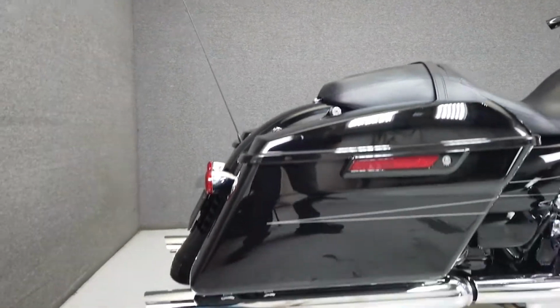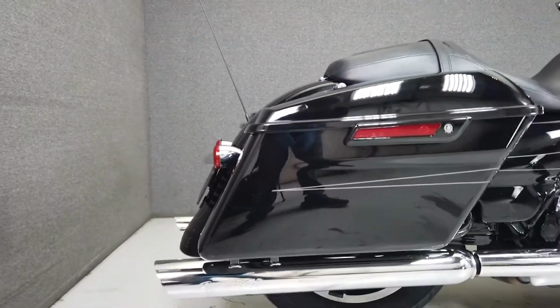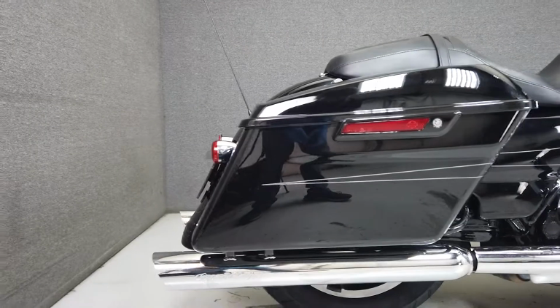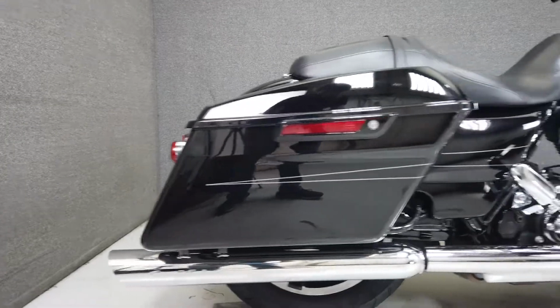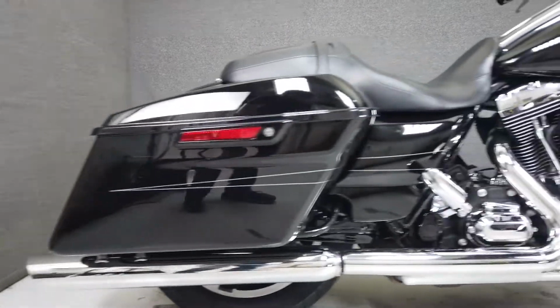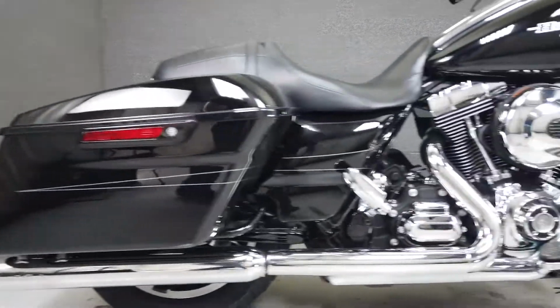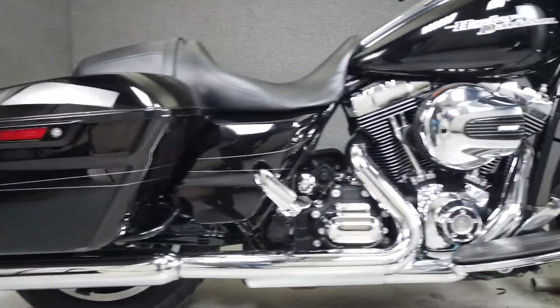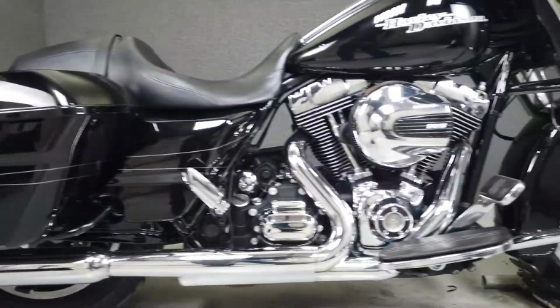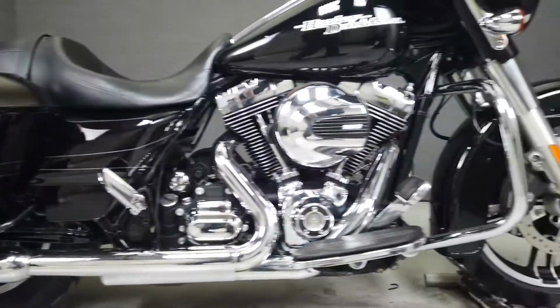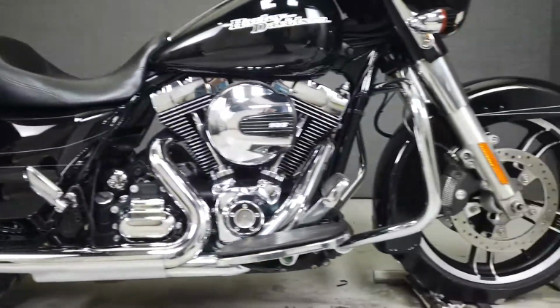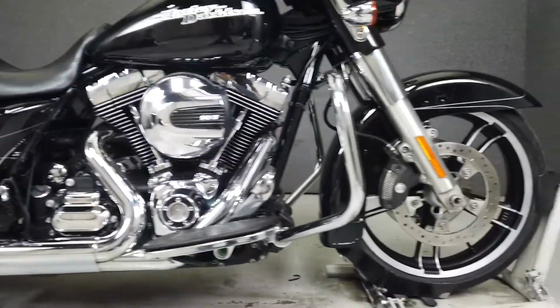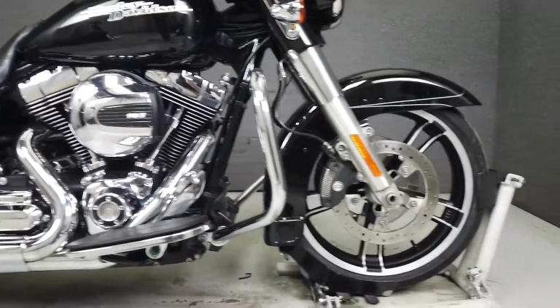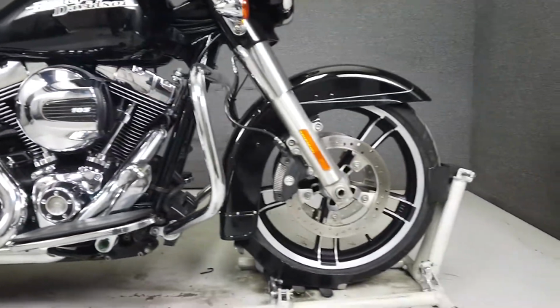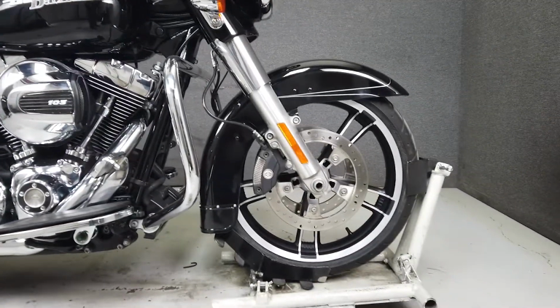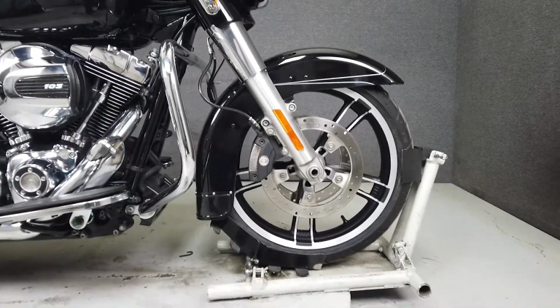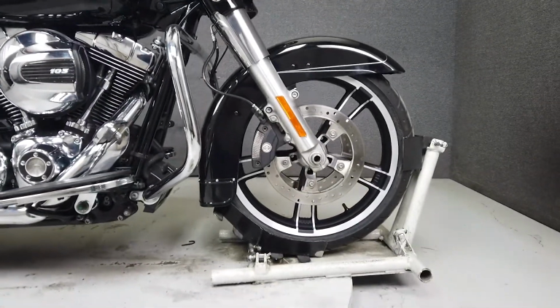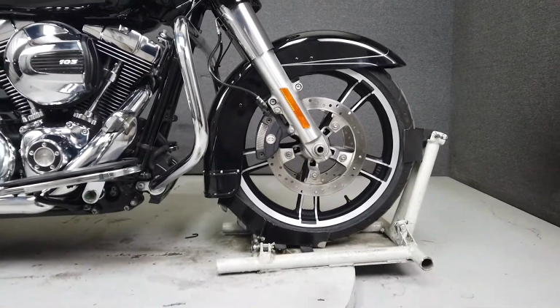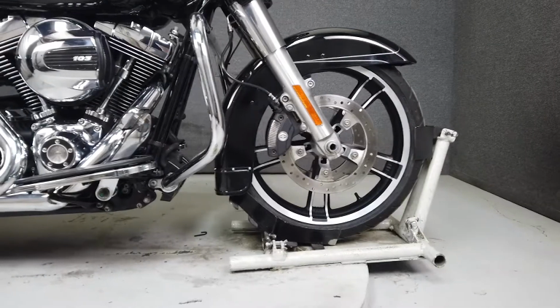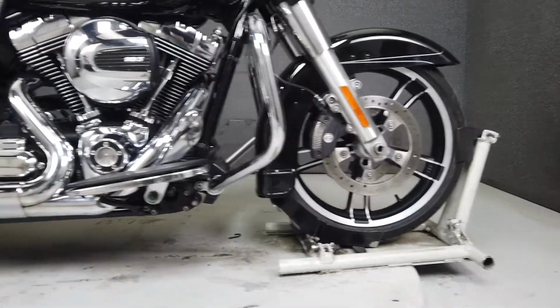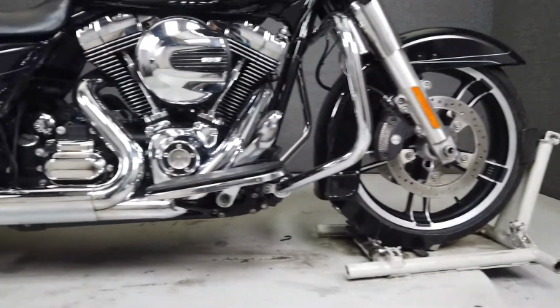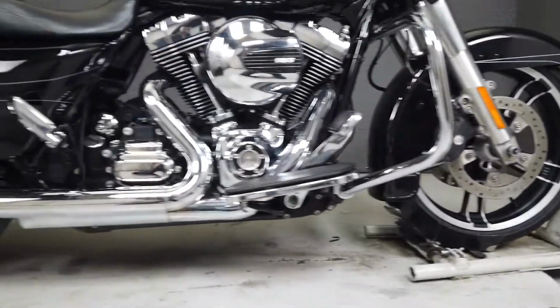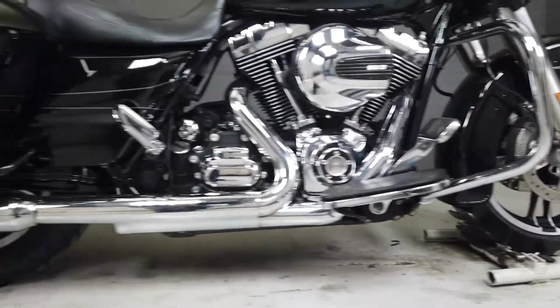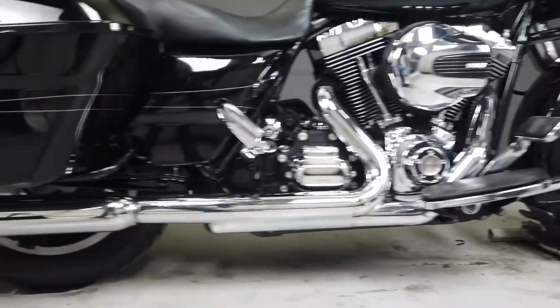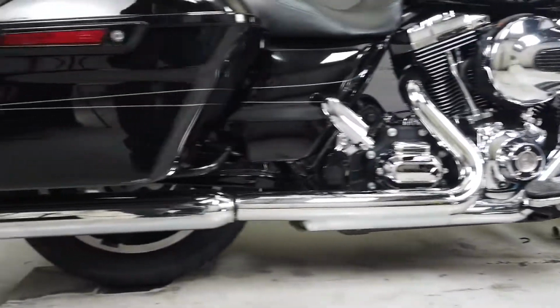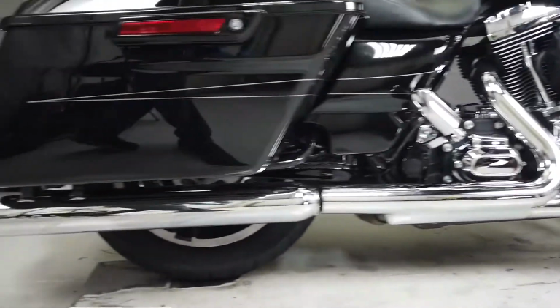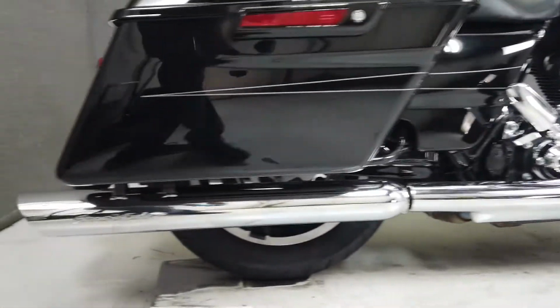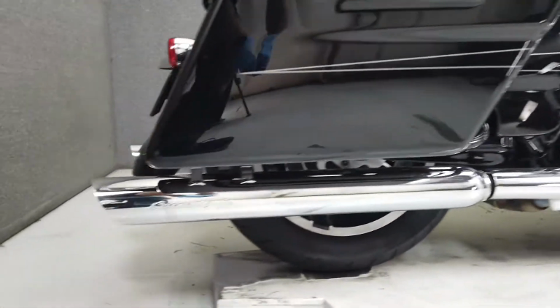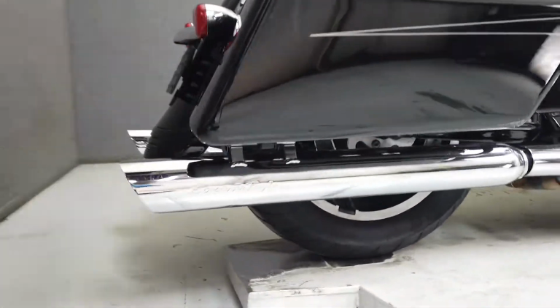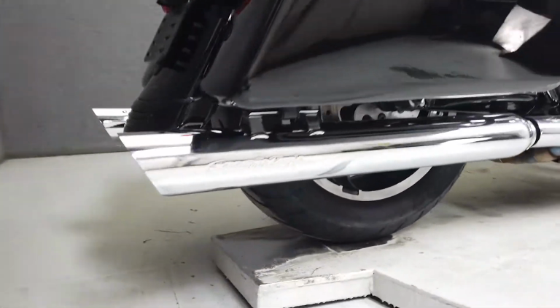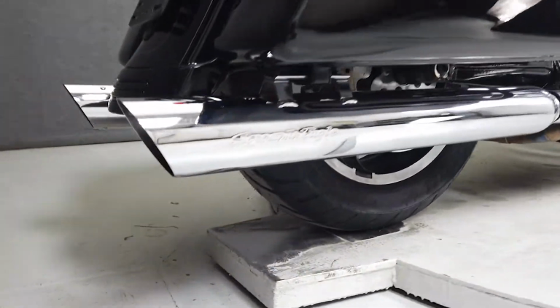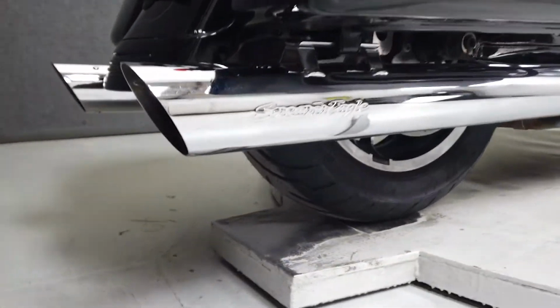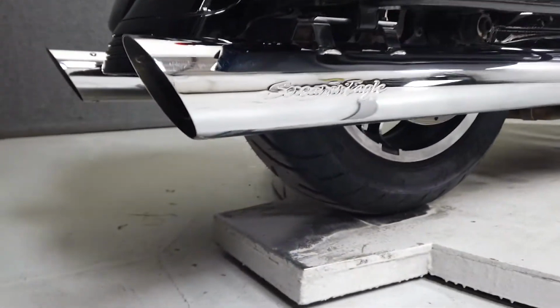It's been upgraded with Screamin' Eagle slip-on mufflers, aftermarket grips, and the hardware to add a quick detachable backrest. From the factory, it comes equipped with a multifunction two-speaker stereo system, navigation, cruise control, and ABS.